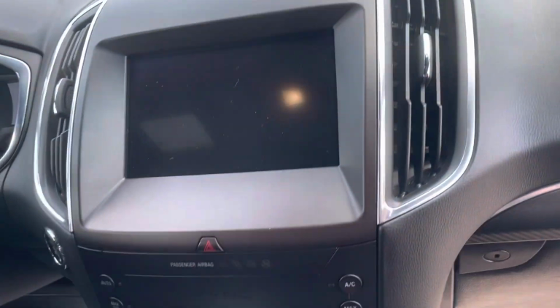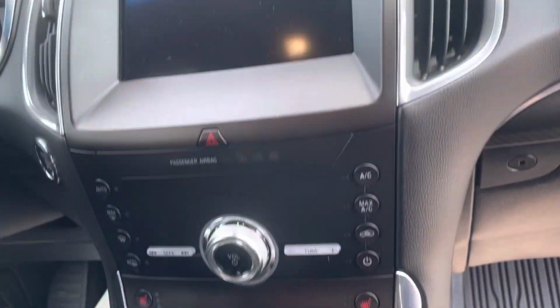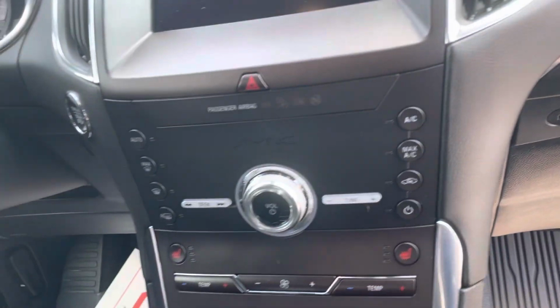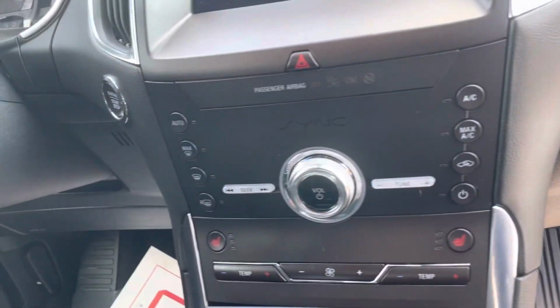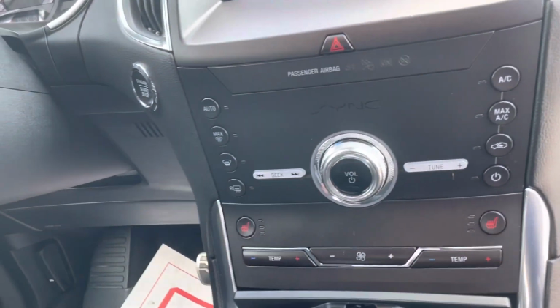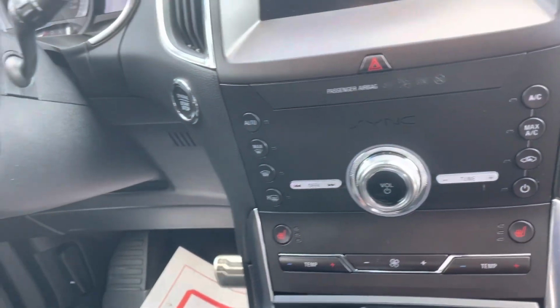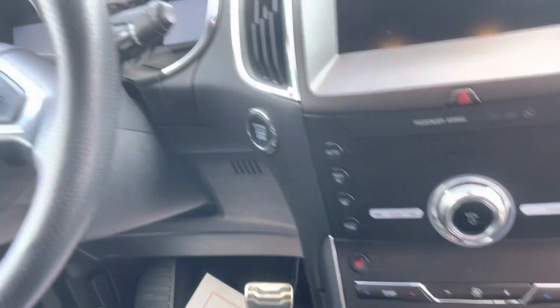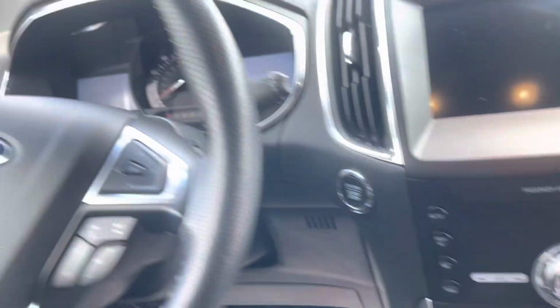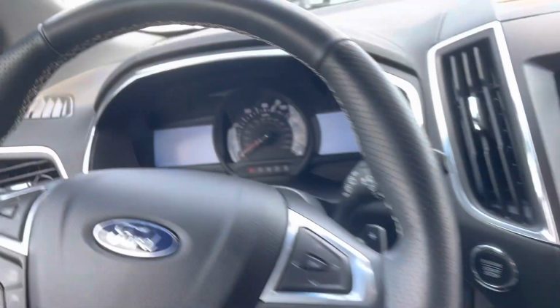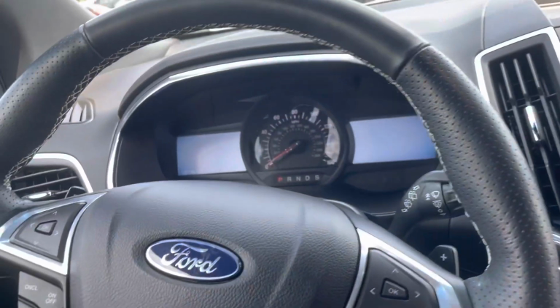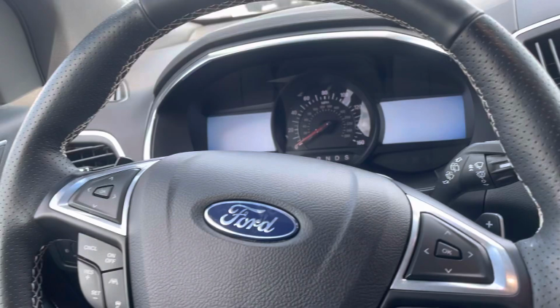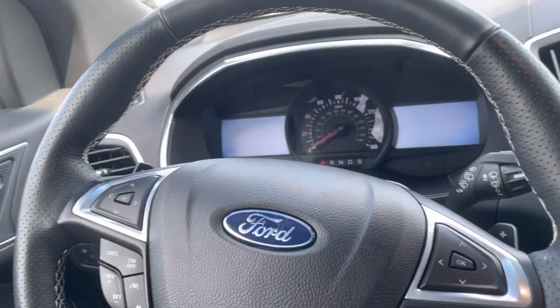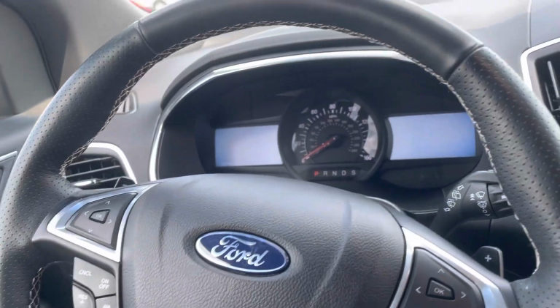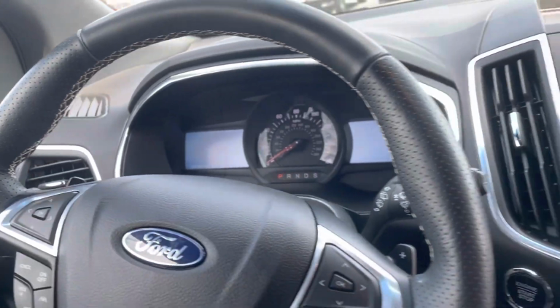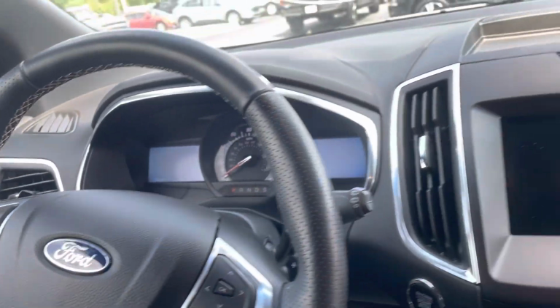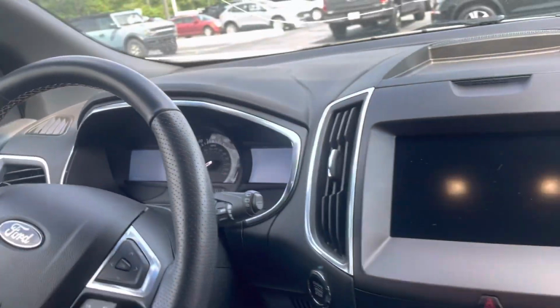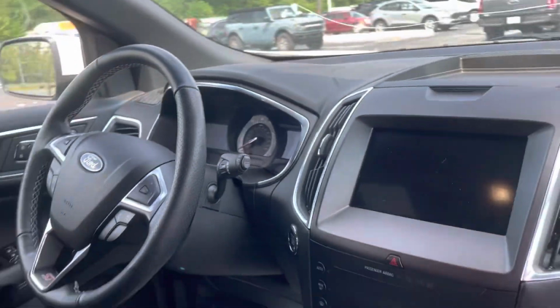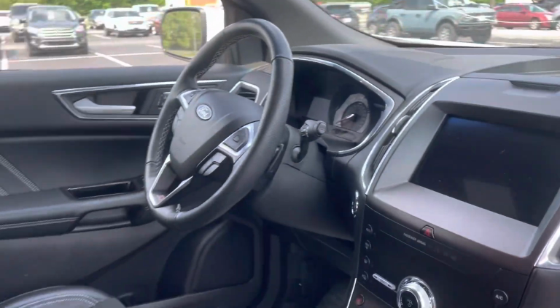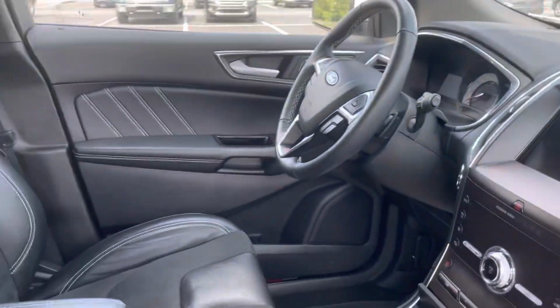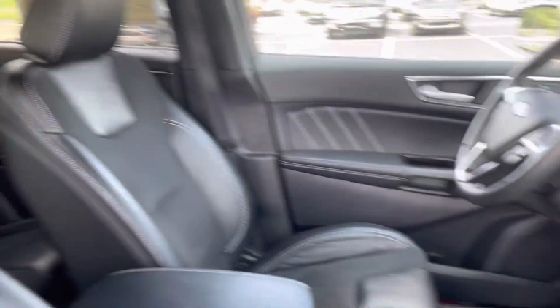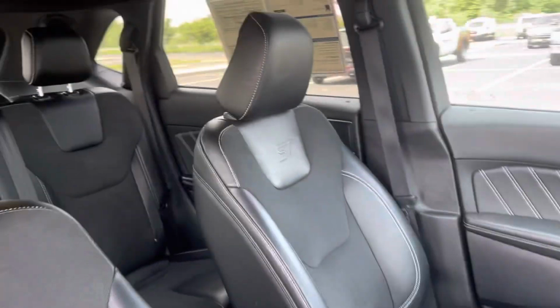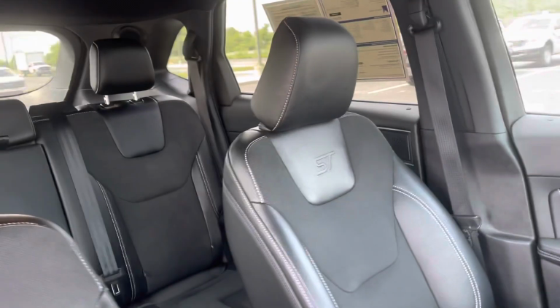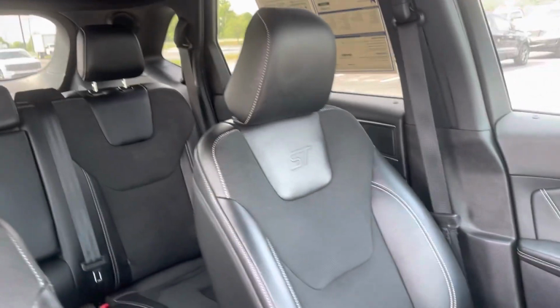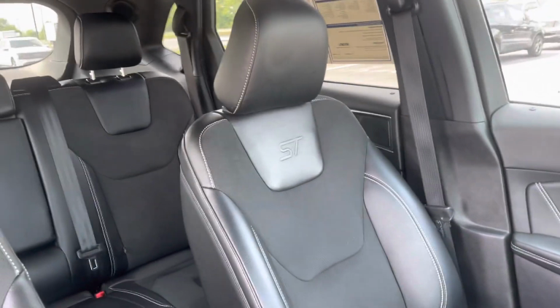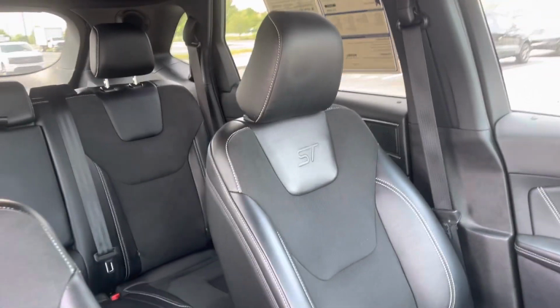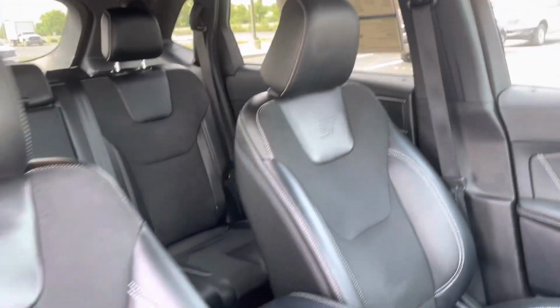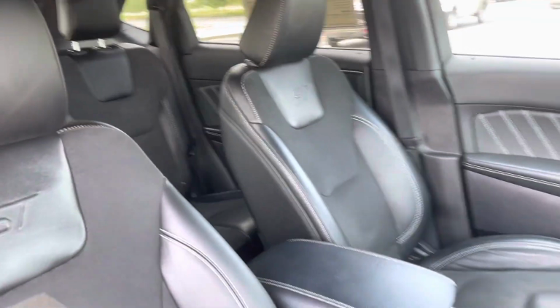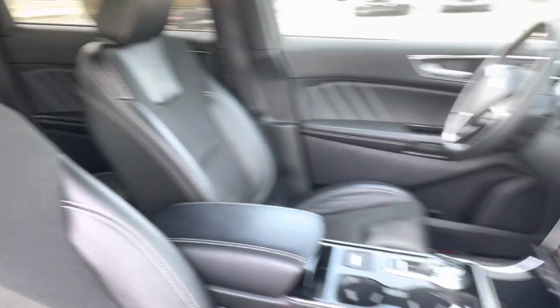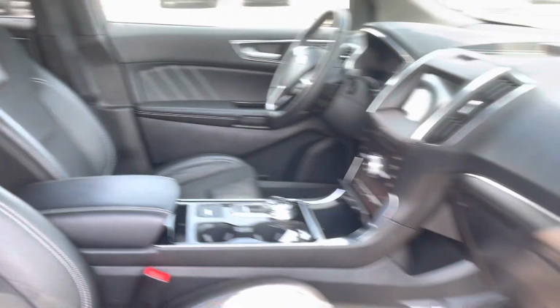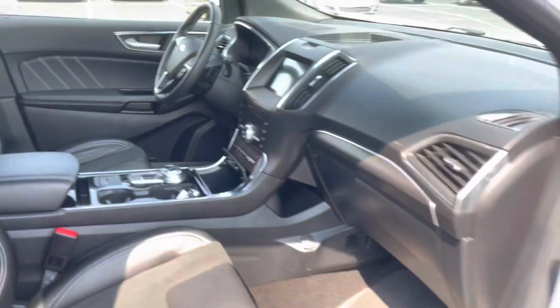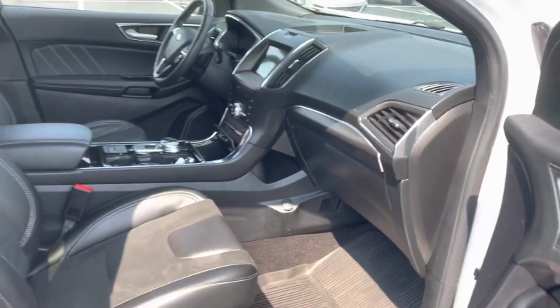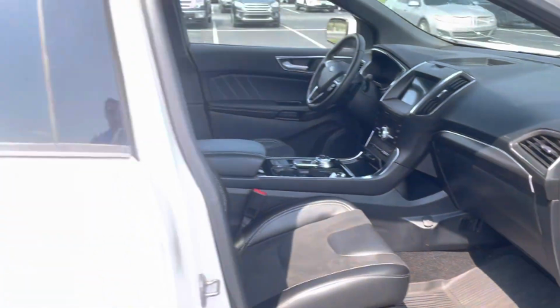You've got your touchscreen, climate controls — dual climate controls. Push button start, remote start. You've got FordPass, so you can remote start, lock, and unlock from your phone.